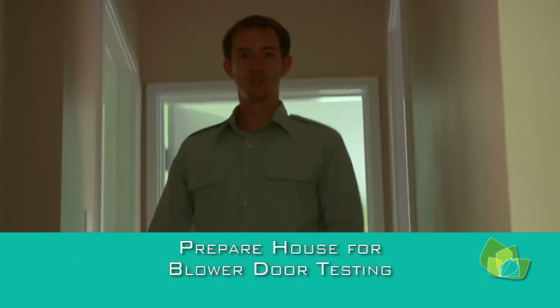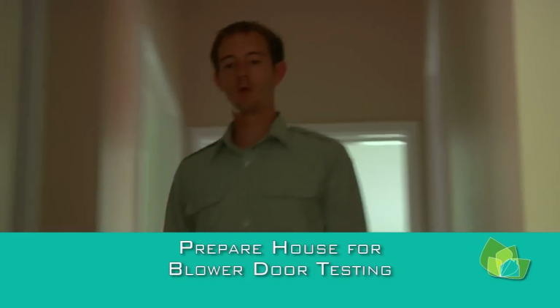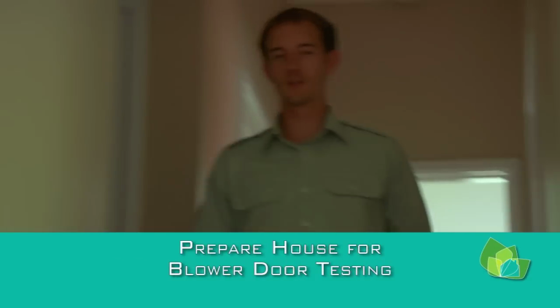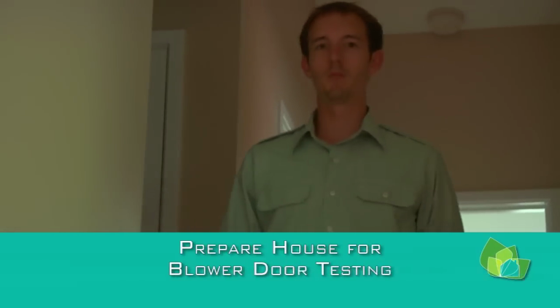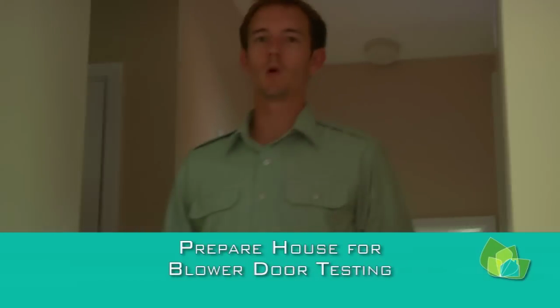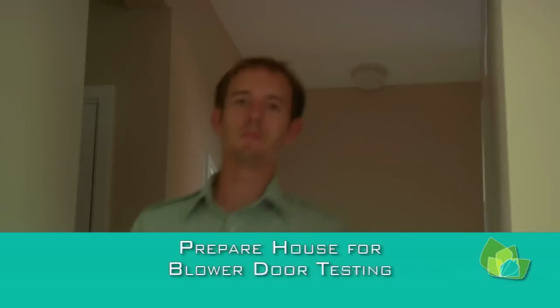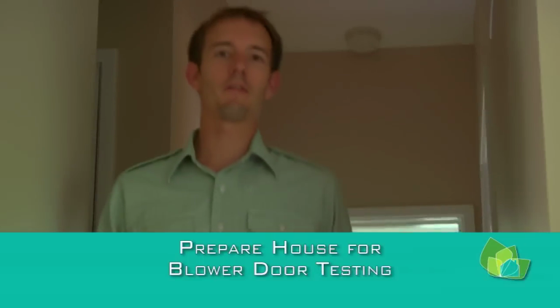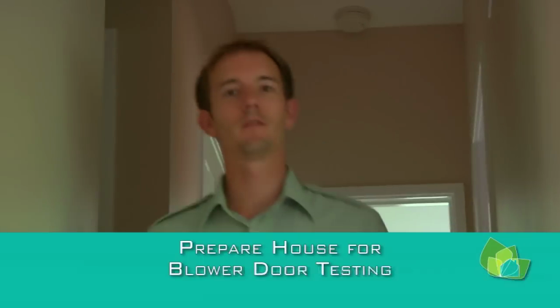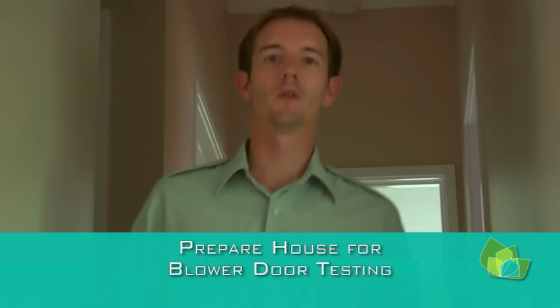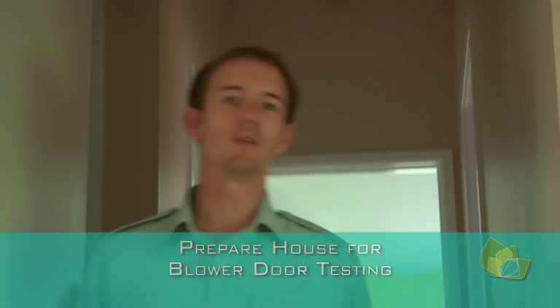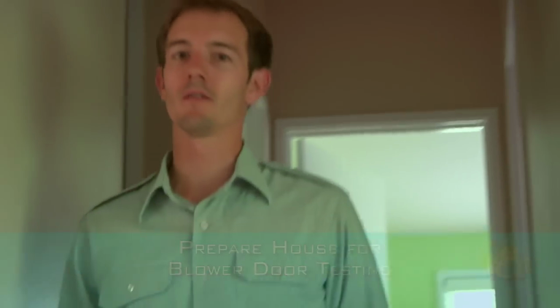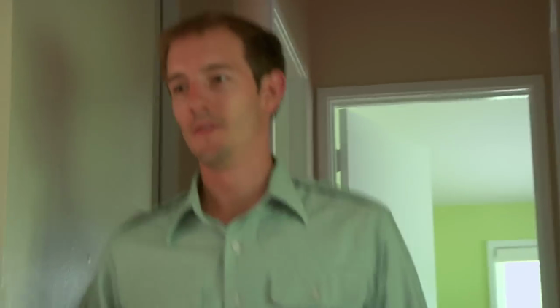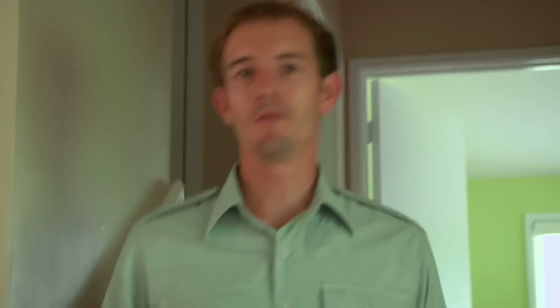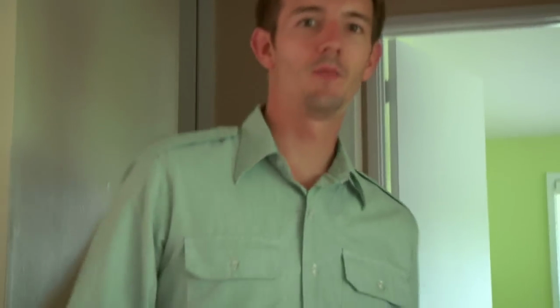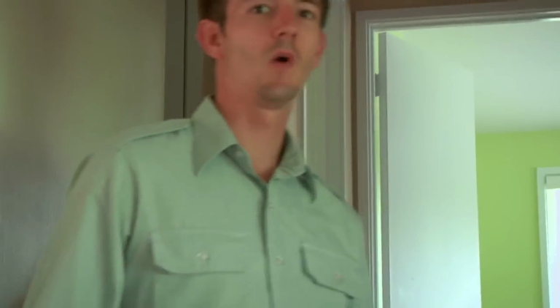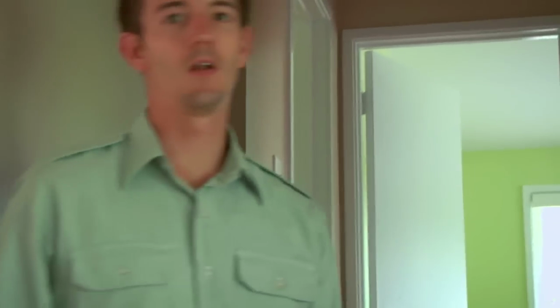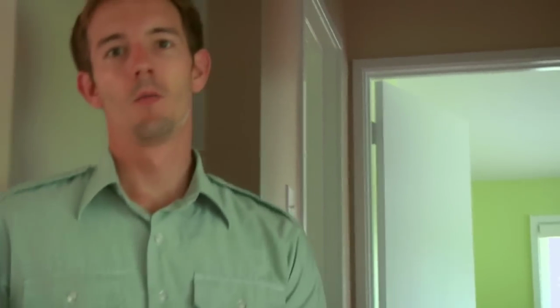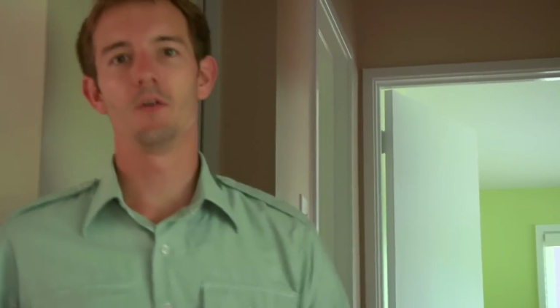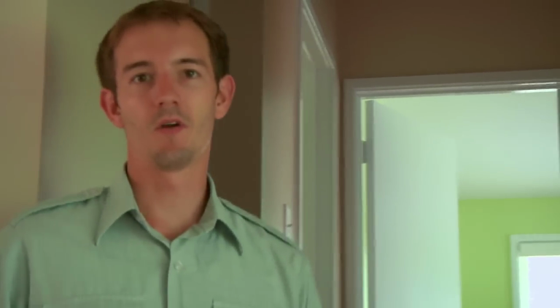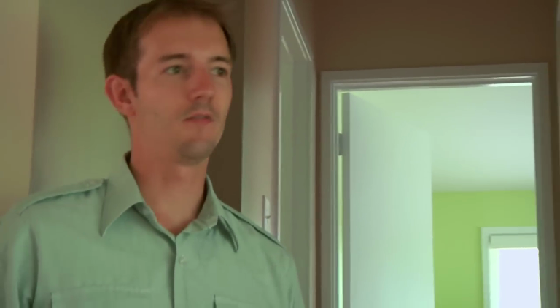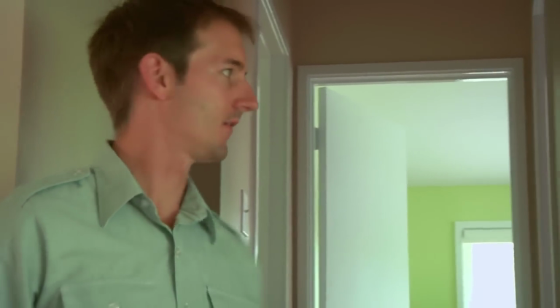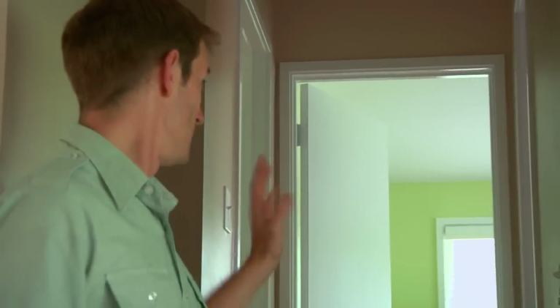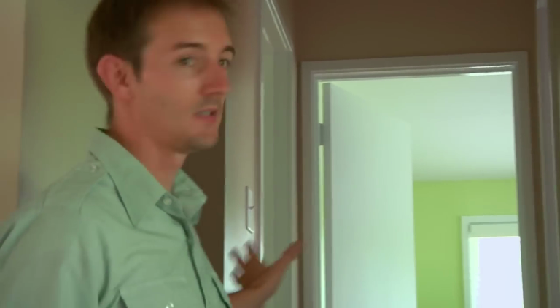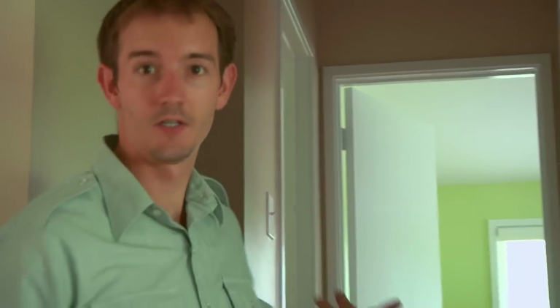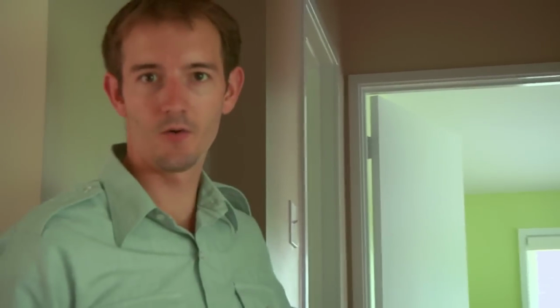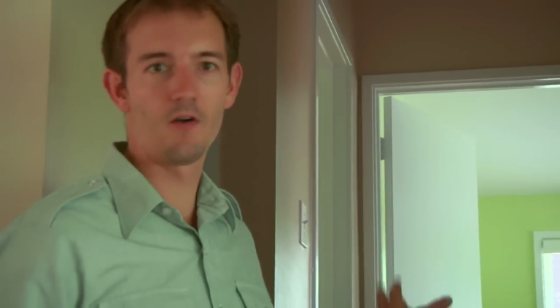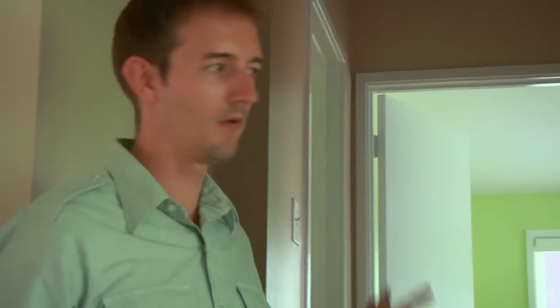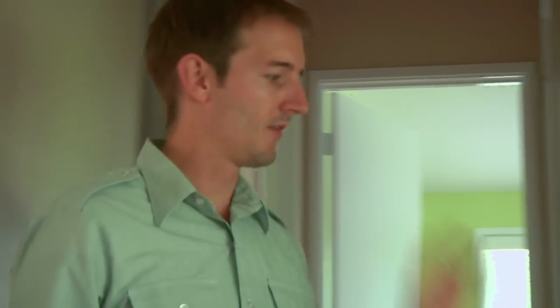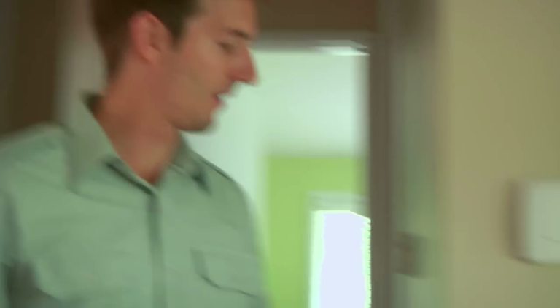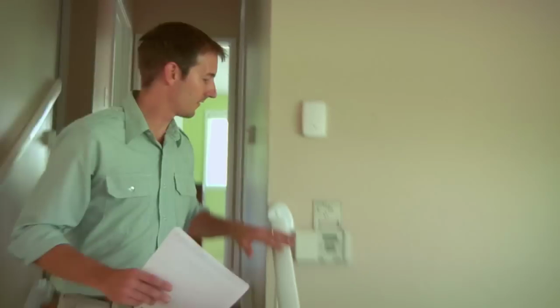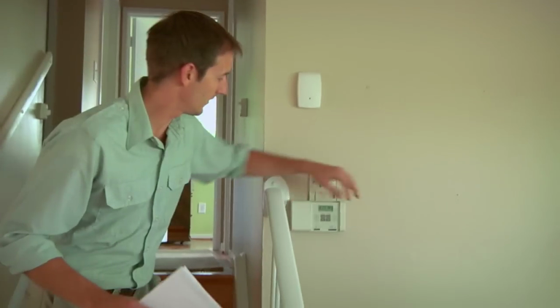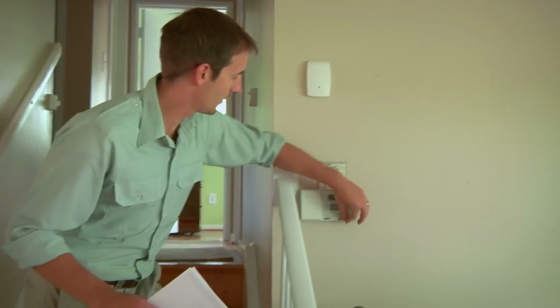Before we actually set up the blower door, we need to make sure that the house is in wintertime conditions. This is going to be very similar to what we set up prior to doing the combustion safety testing. So that means all our interior doors are open and our HVAC is off.